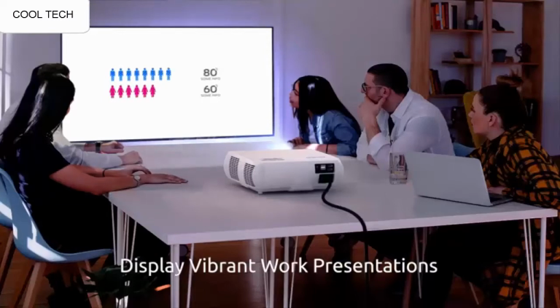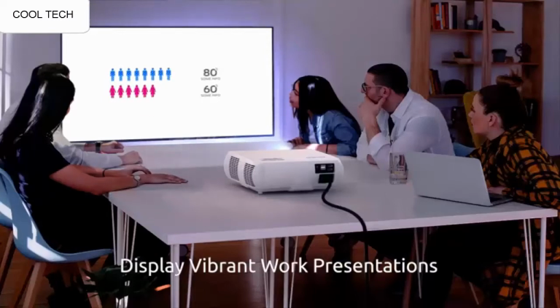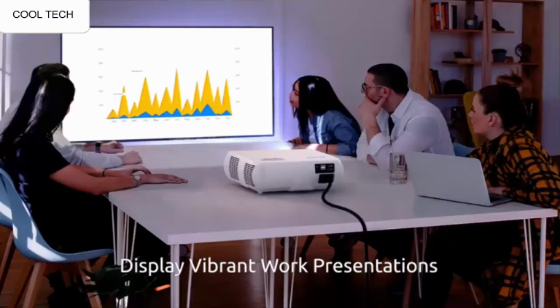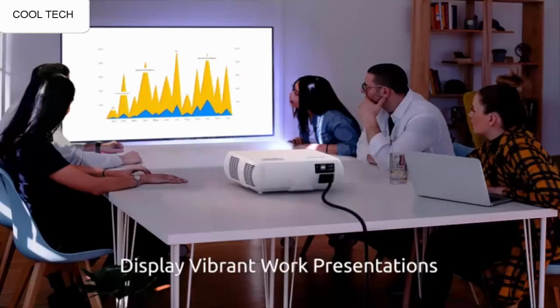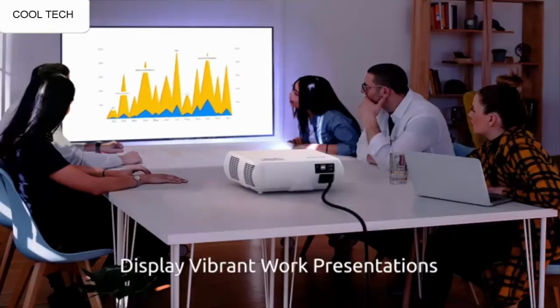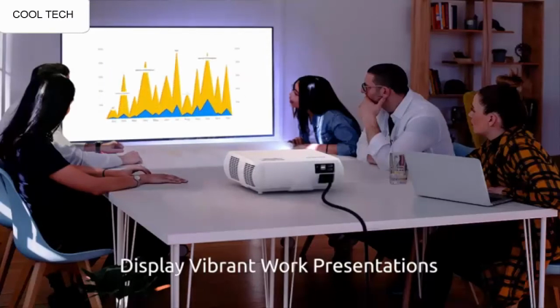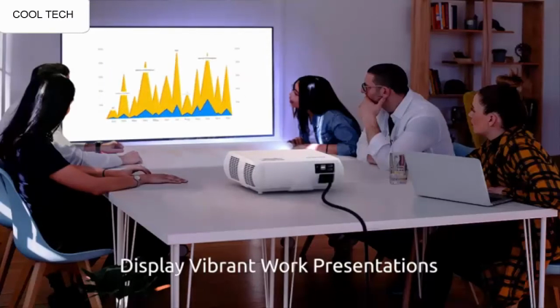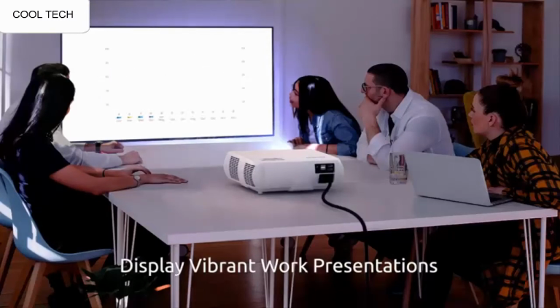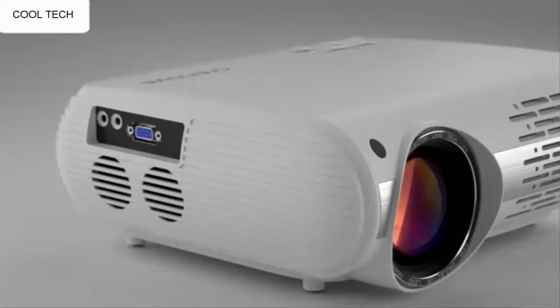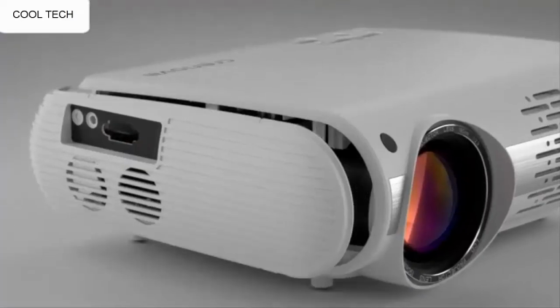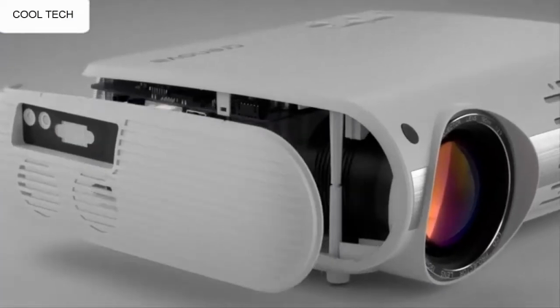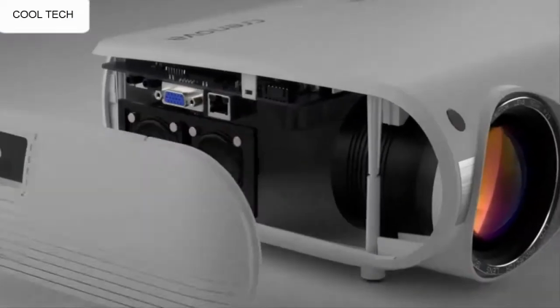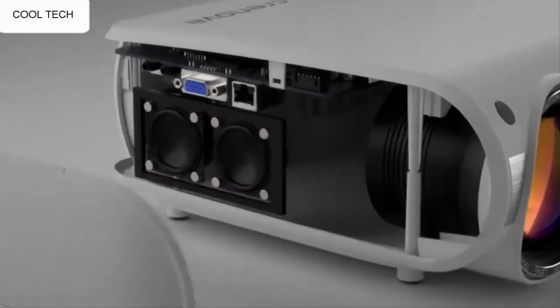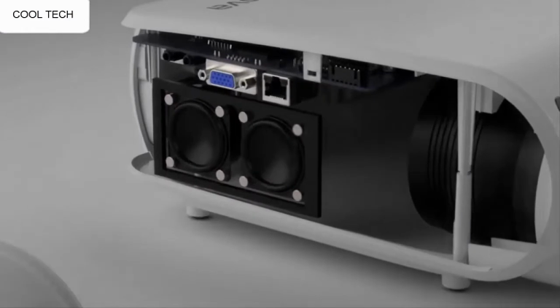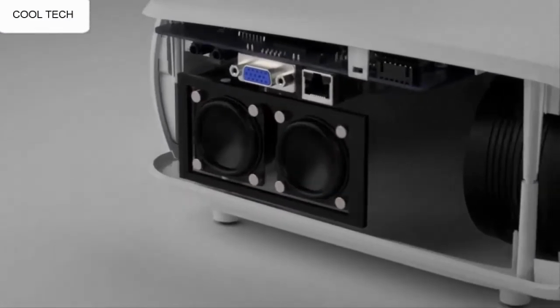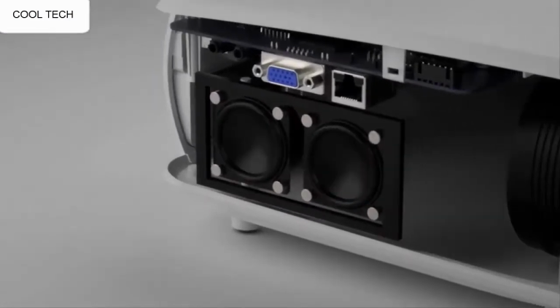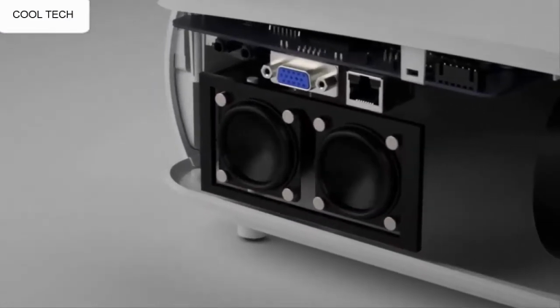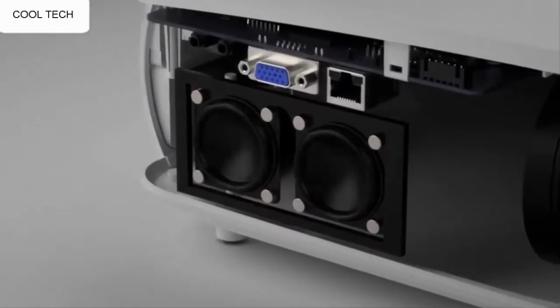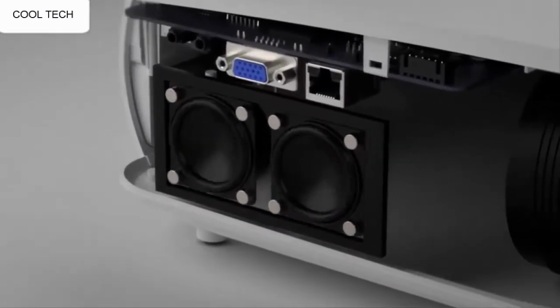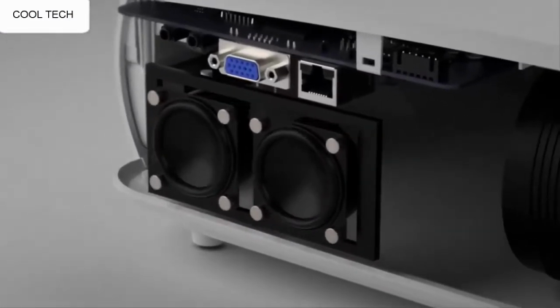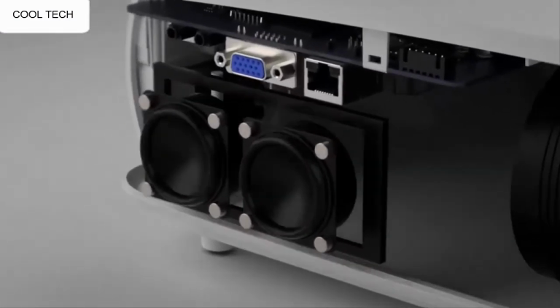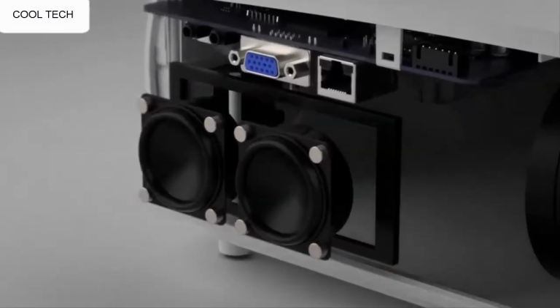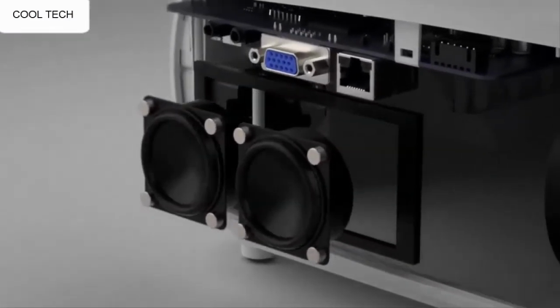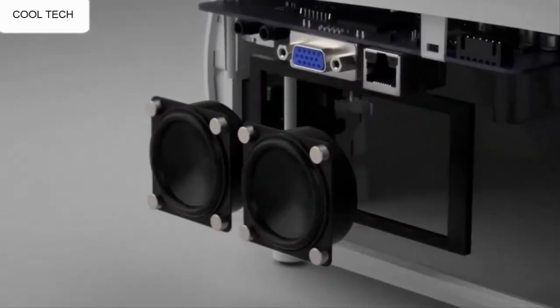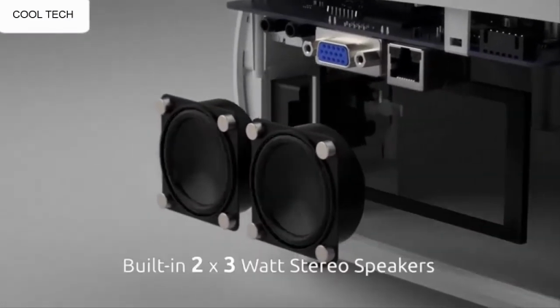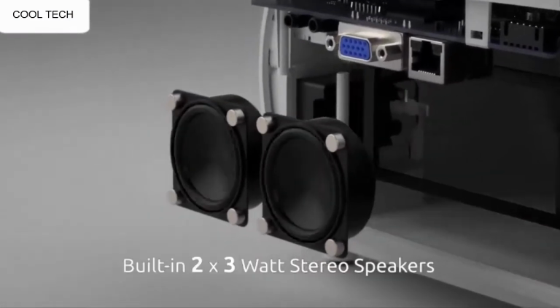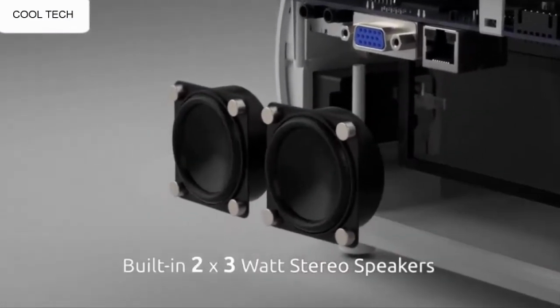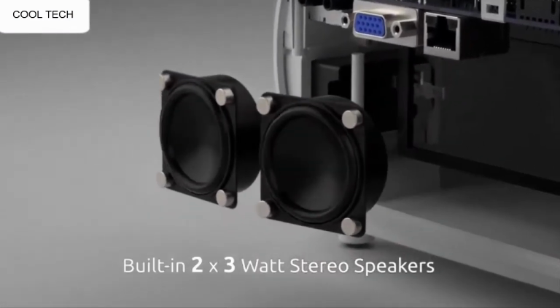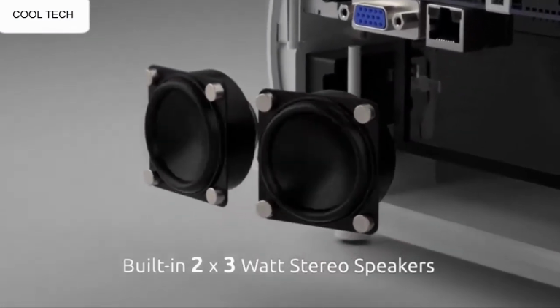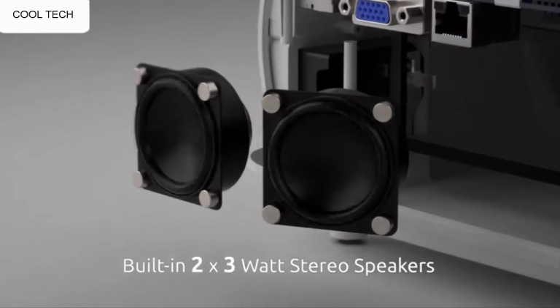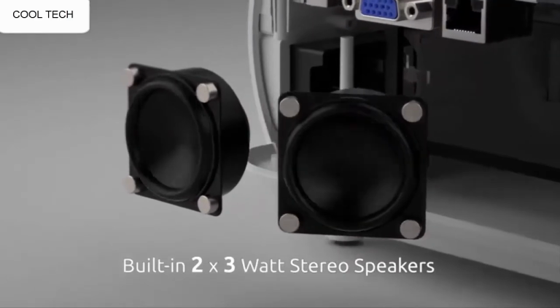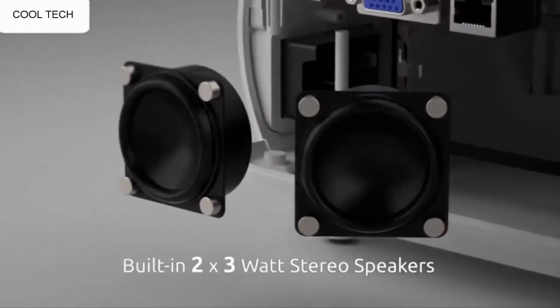It has the best quality picture and feature set for the price range I was looking for. Overall, I am very satisfied with the overall quality of this projector. It was very easy to tune and setup.